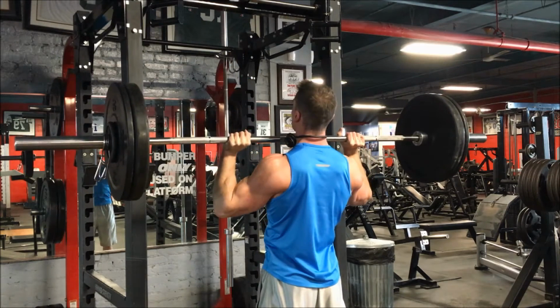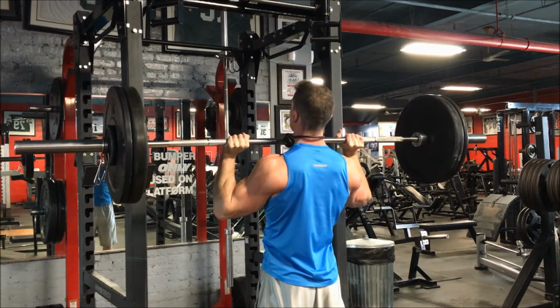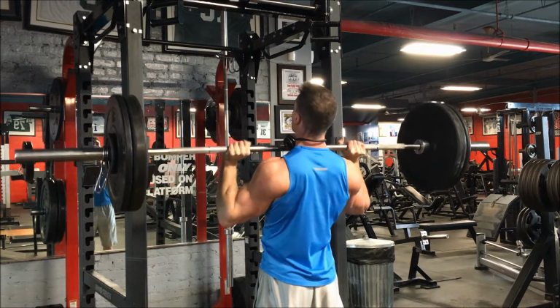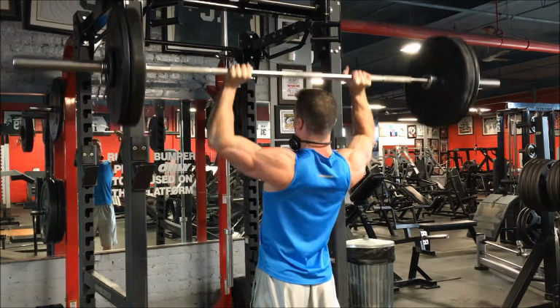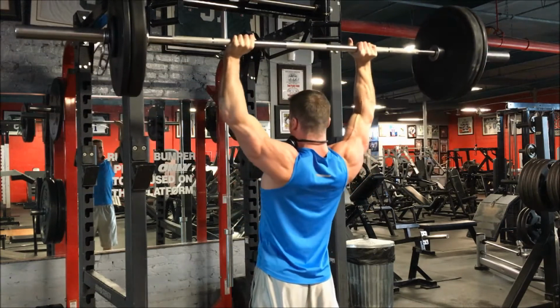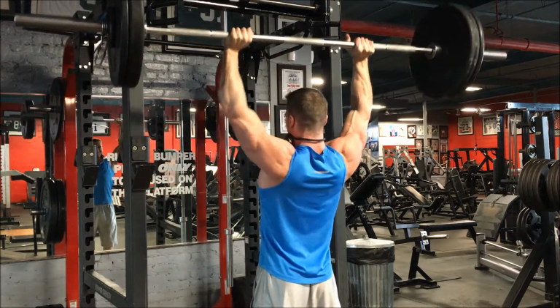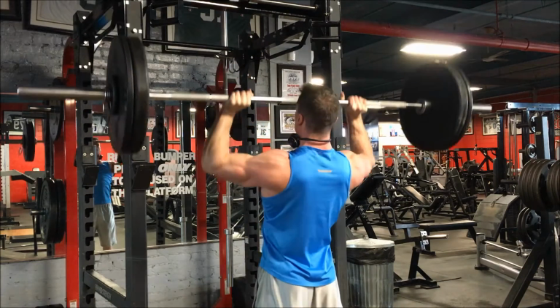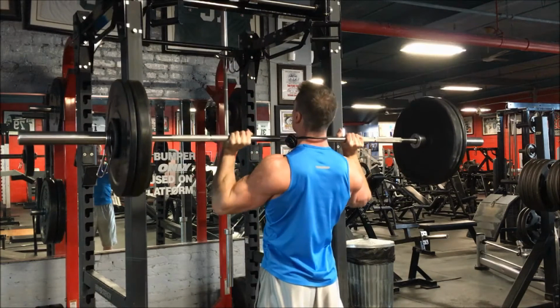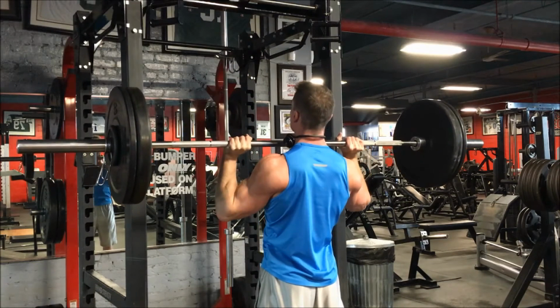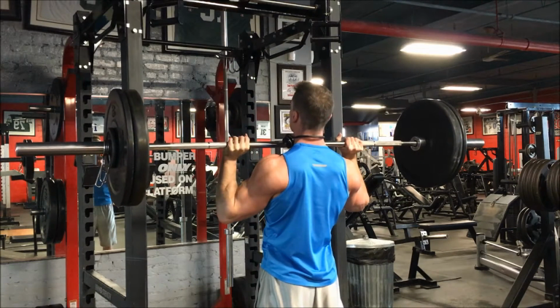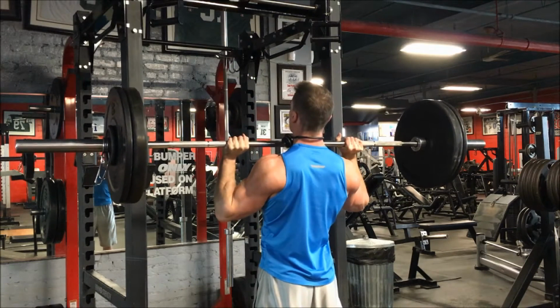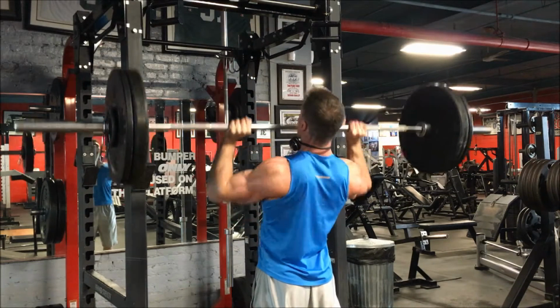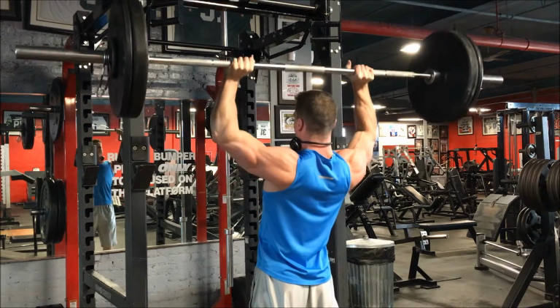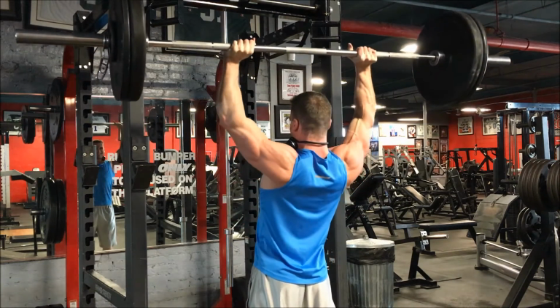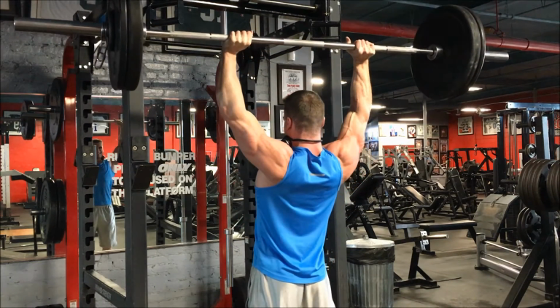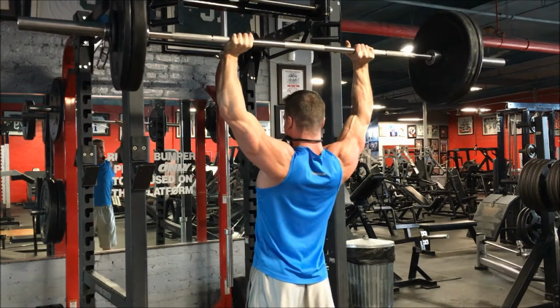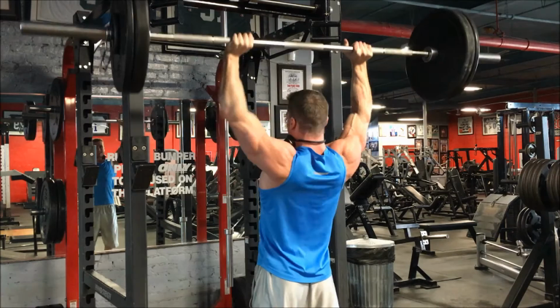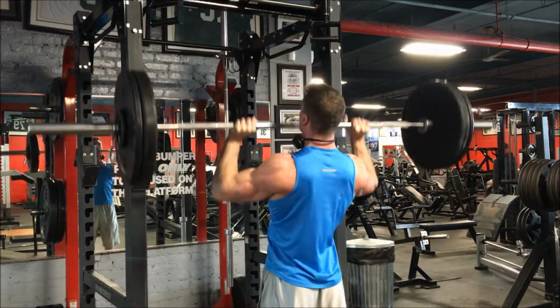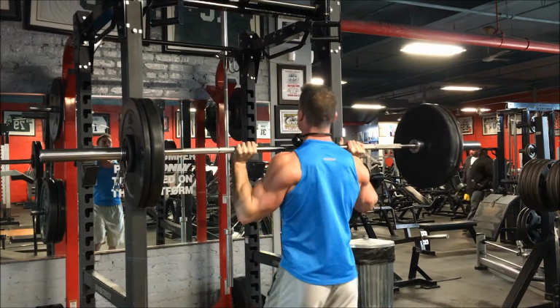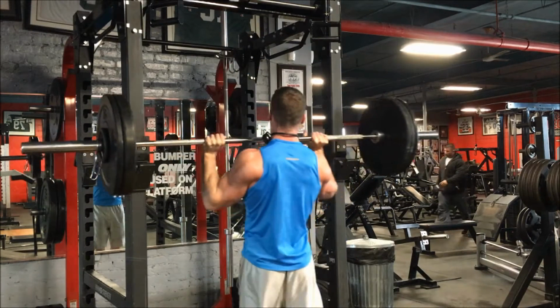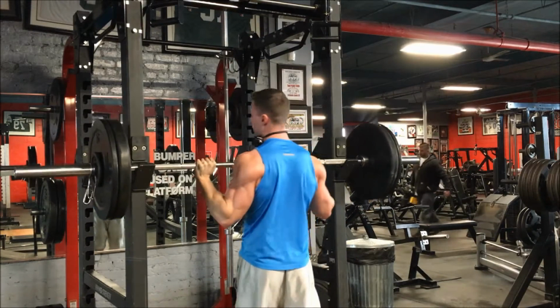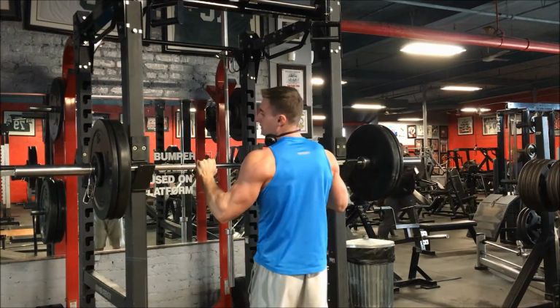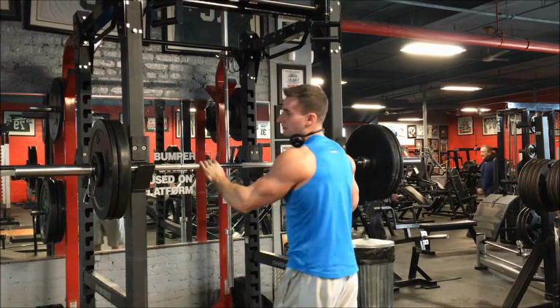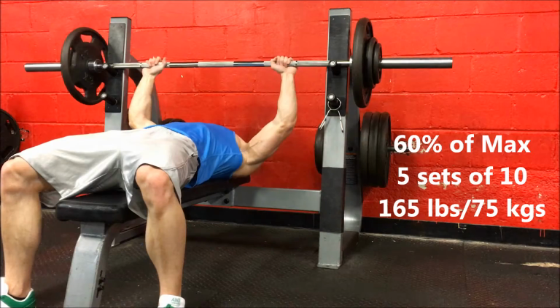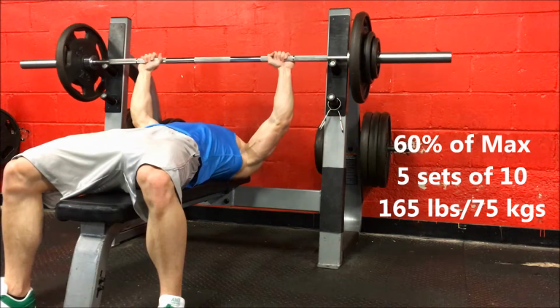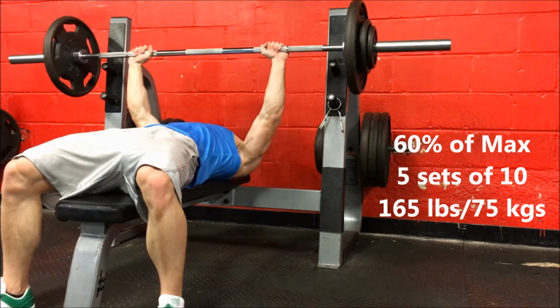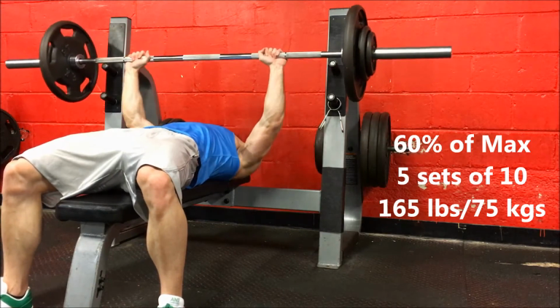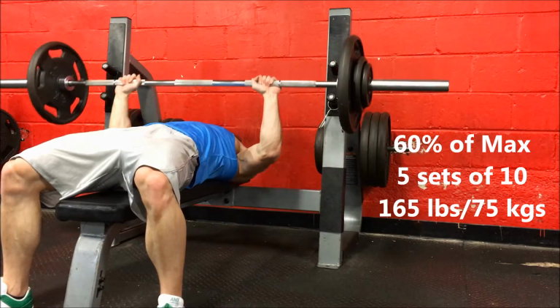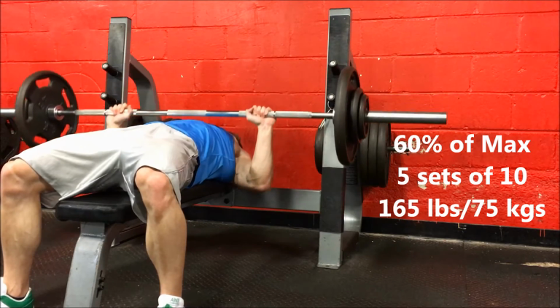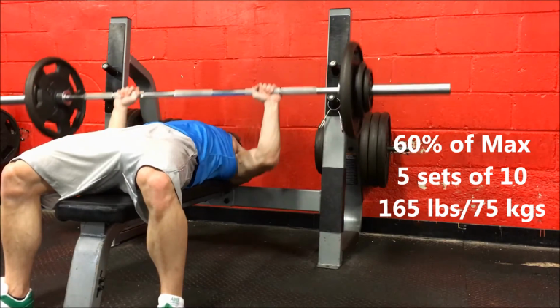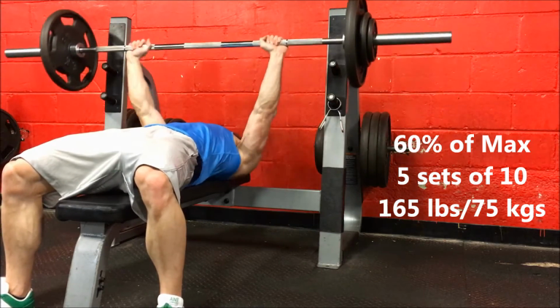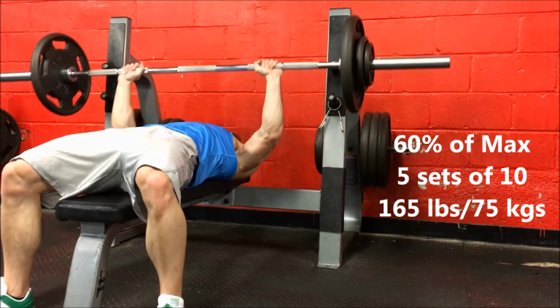The gym was actually finally warm — we had a nice warm day today so I was able to take my sweatshirt off. Usually I try to take it off earlier but the gym just gets so cold I really can't, because I get cold and can't get a pump.